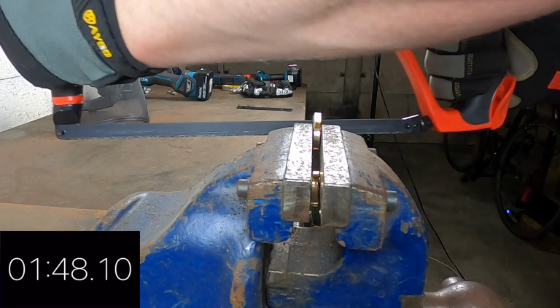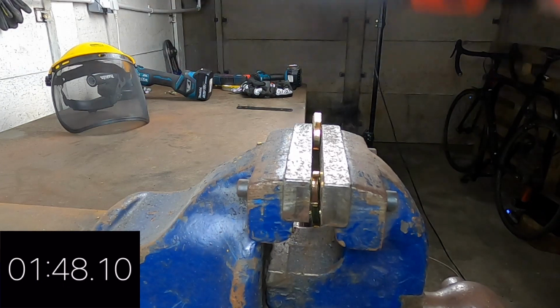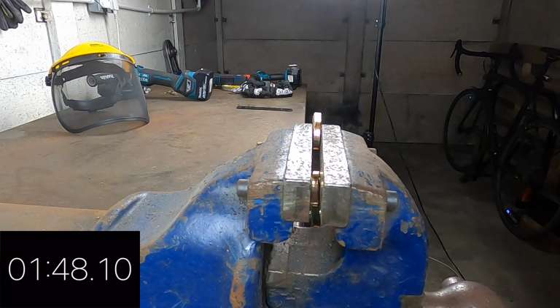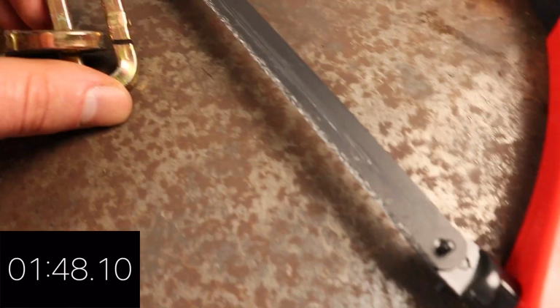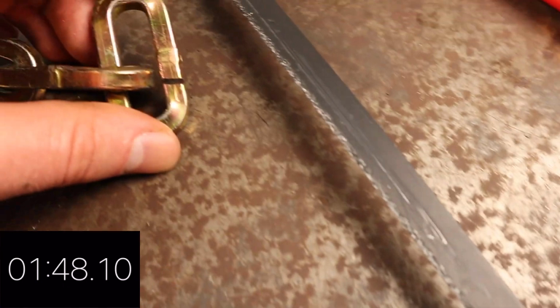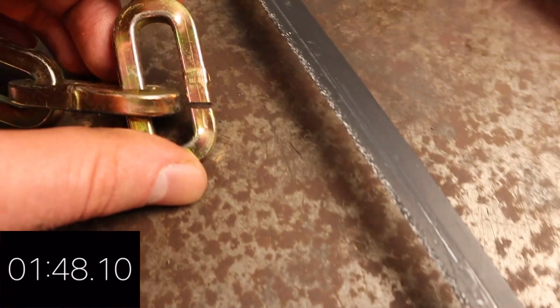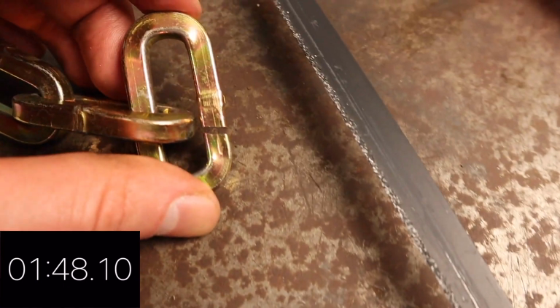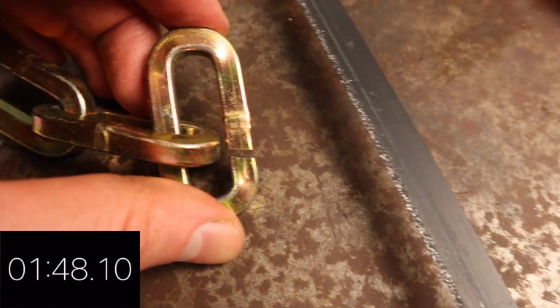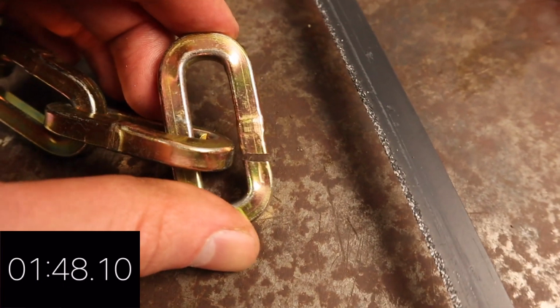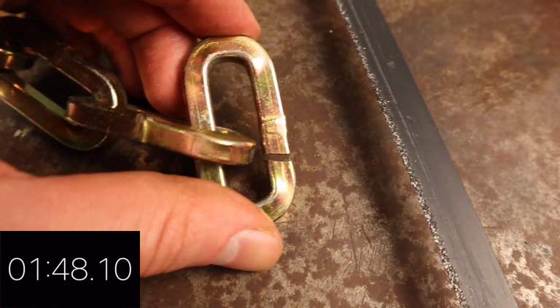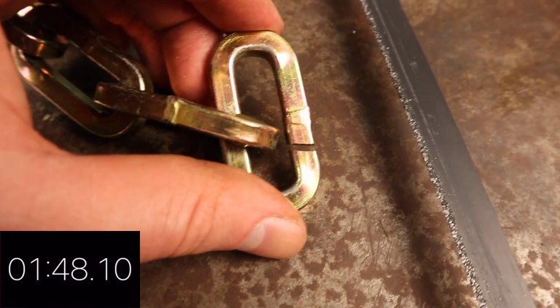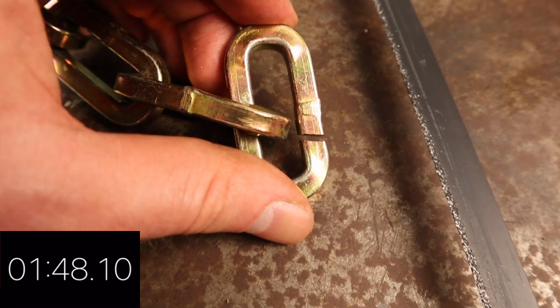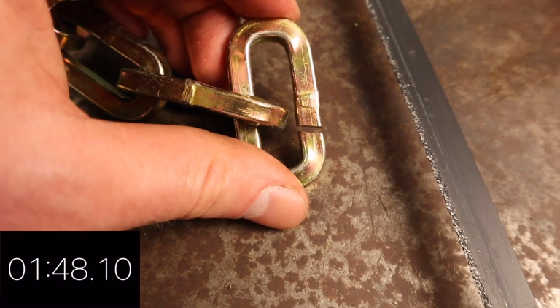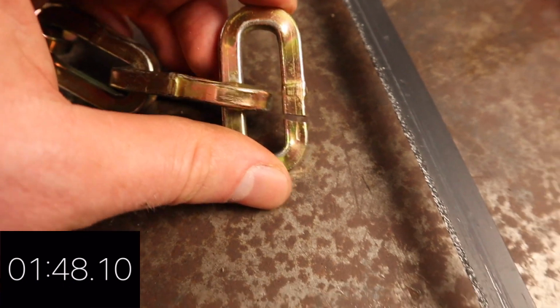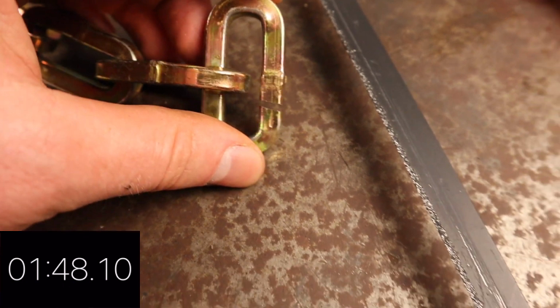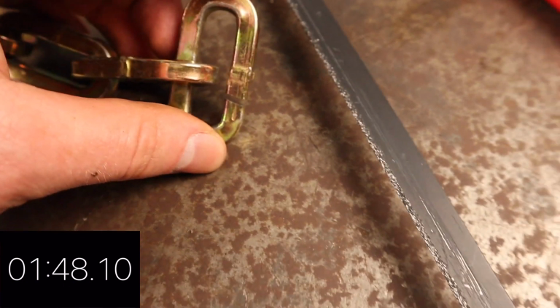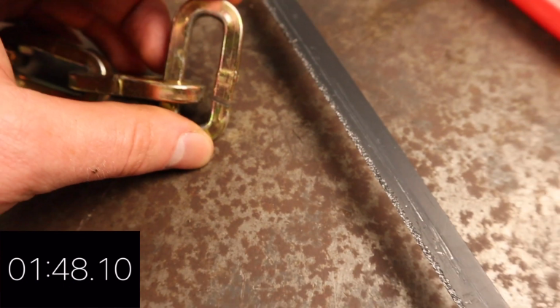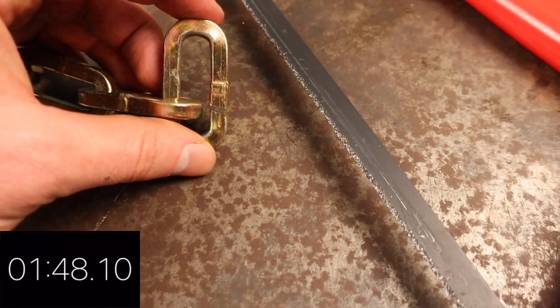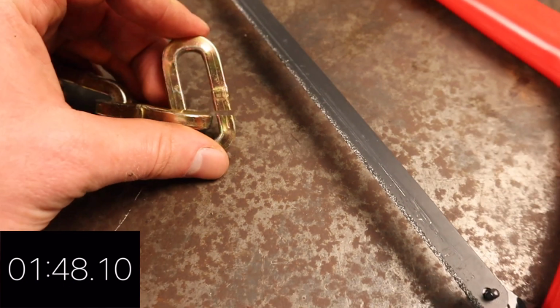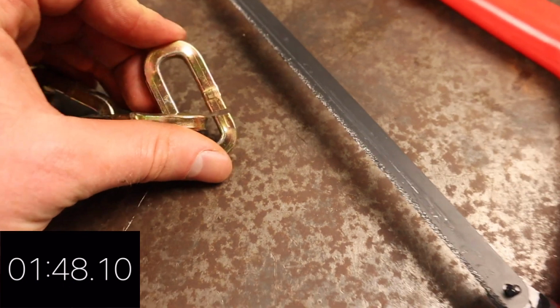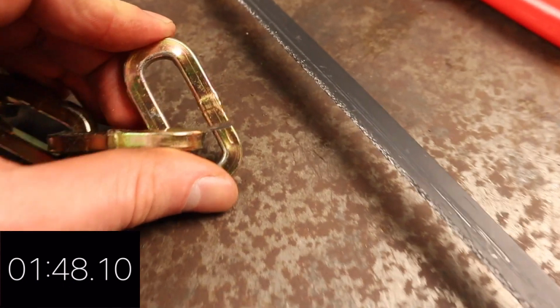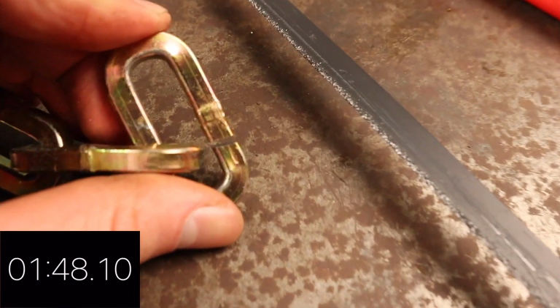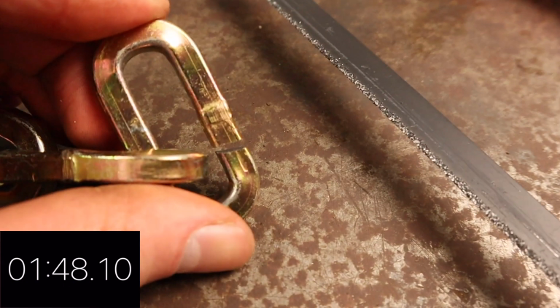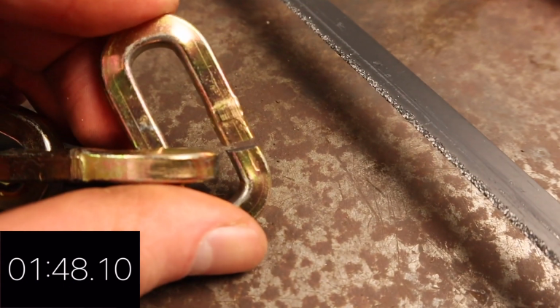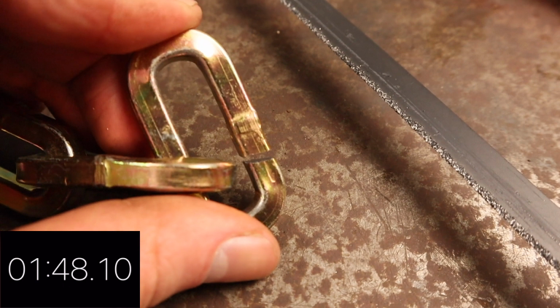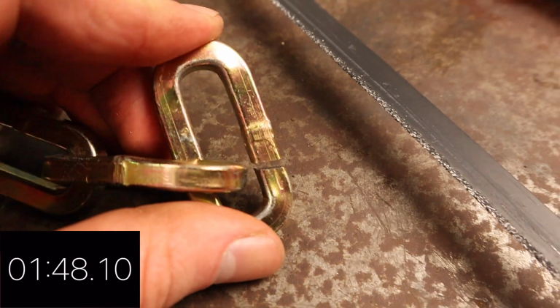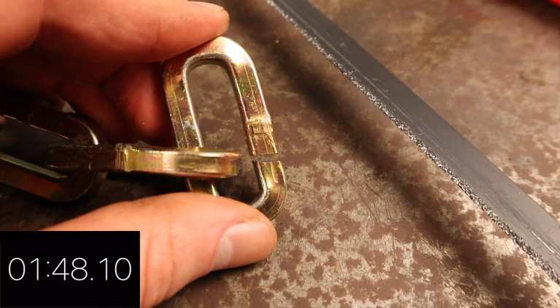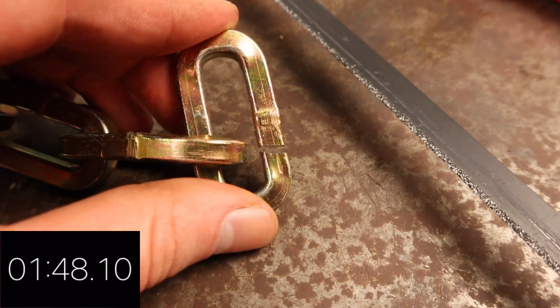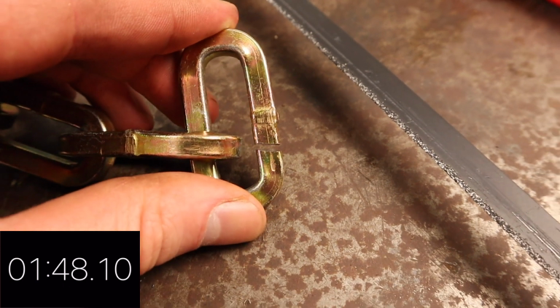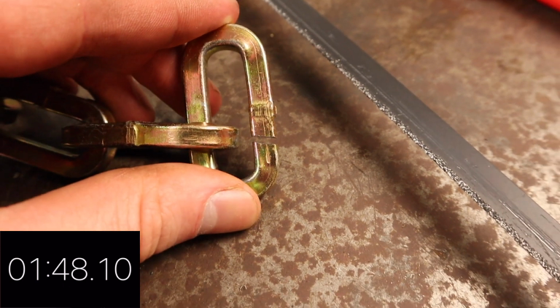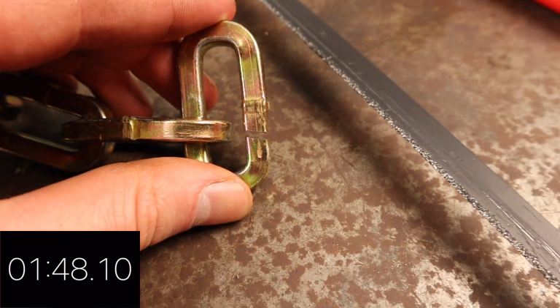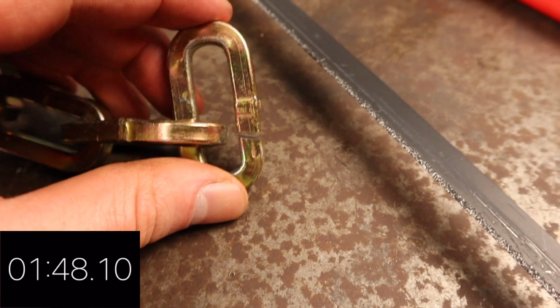The total cutting time for the Viking Silver is 1 minute 48 seconds, so considerably quicker to cut than the 8900, but again the links are two millimeters thicker so we have to bear that in mind.